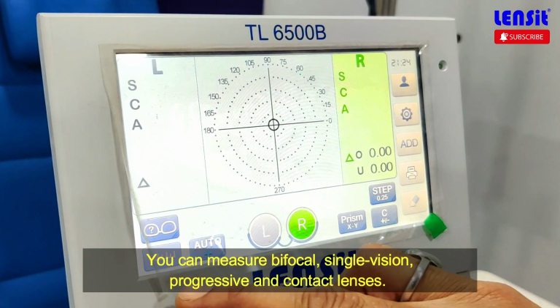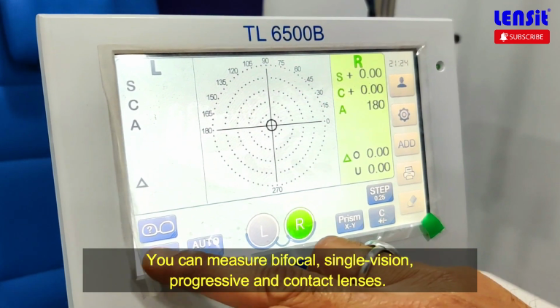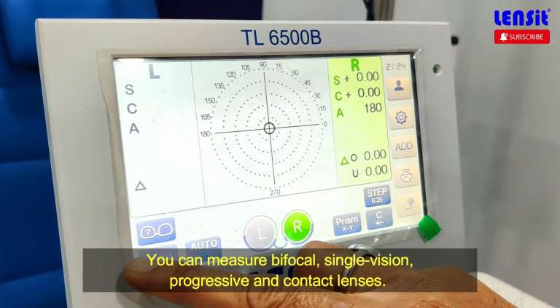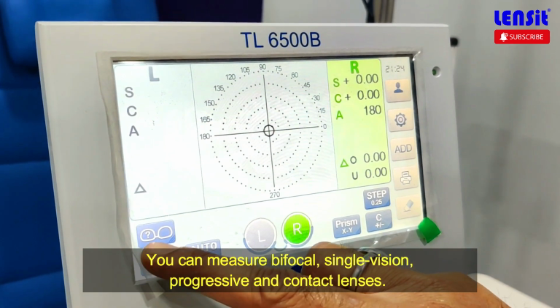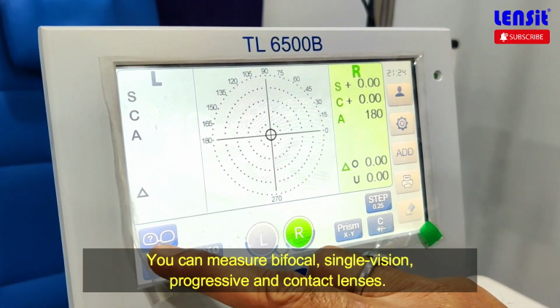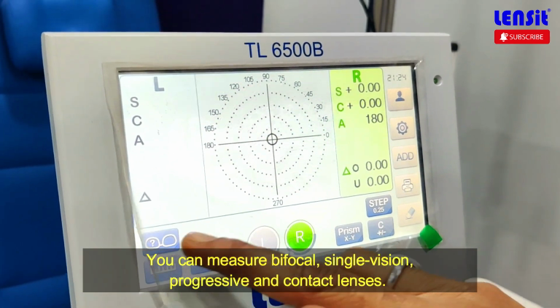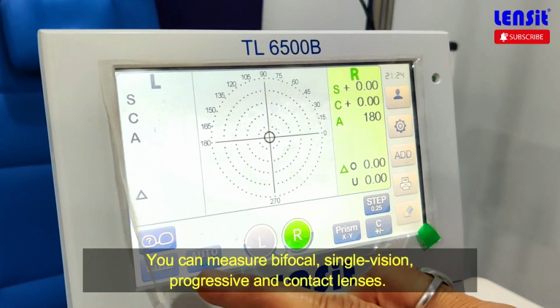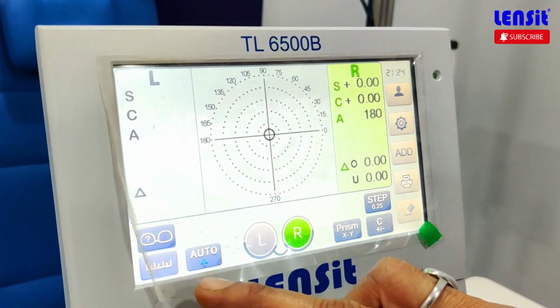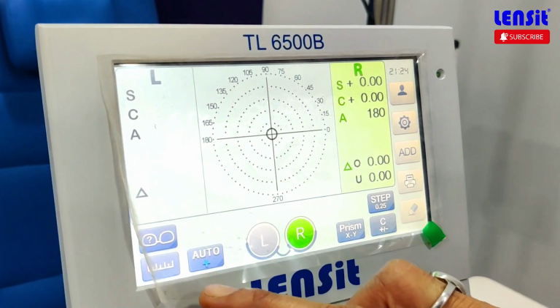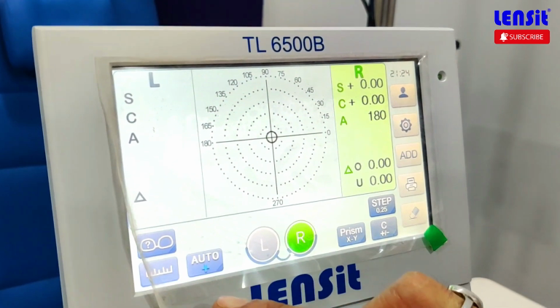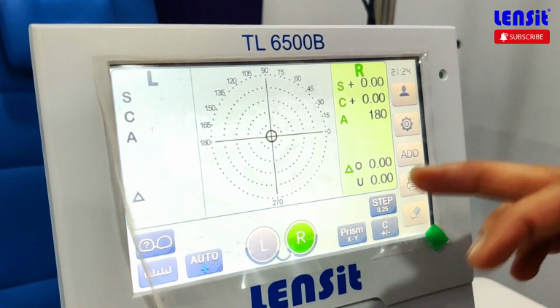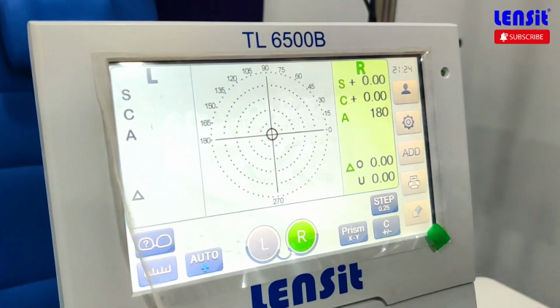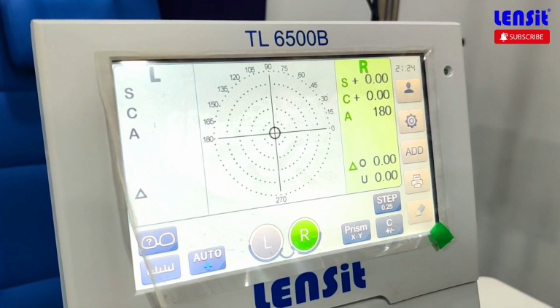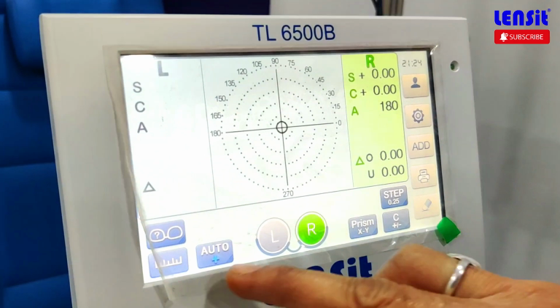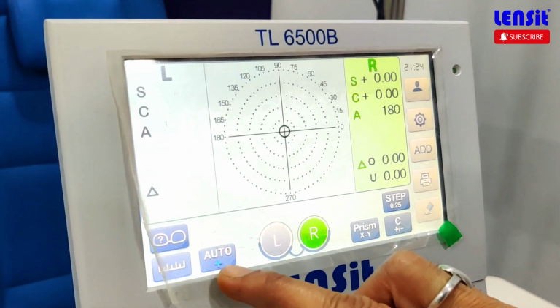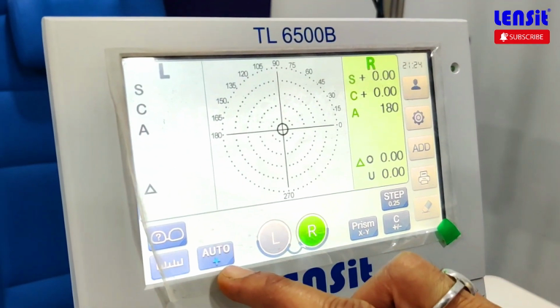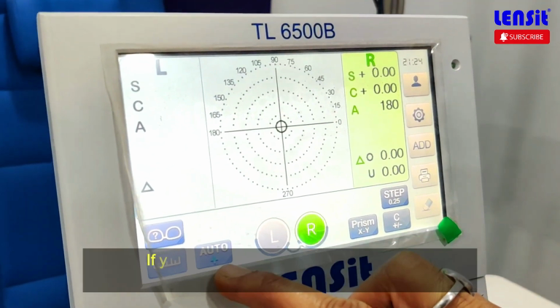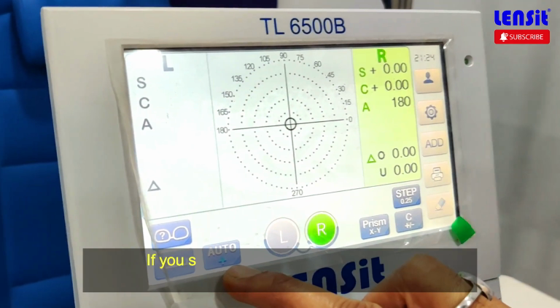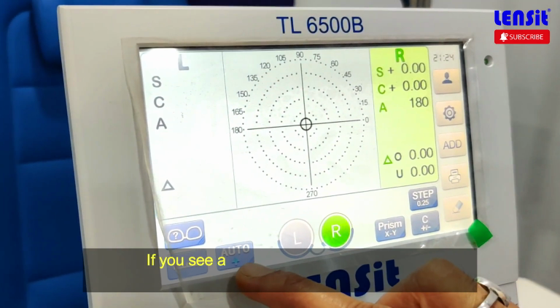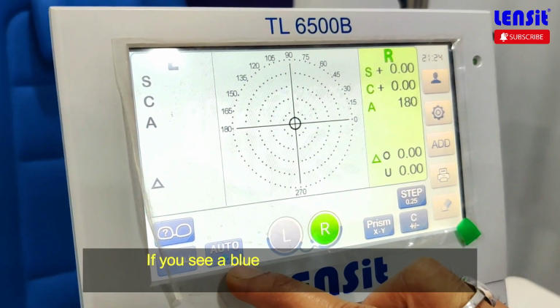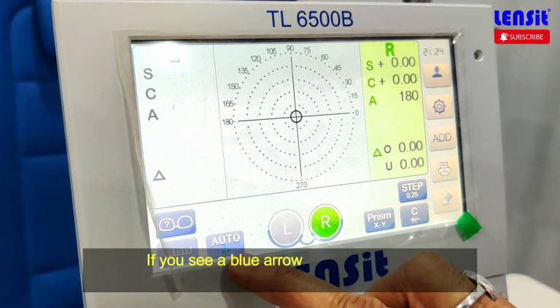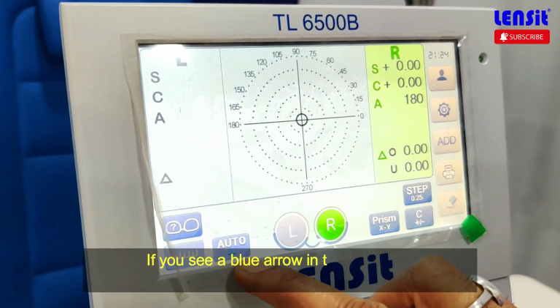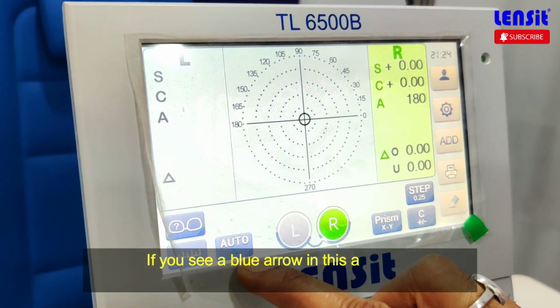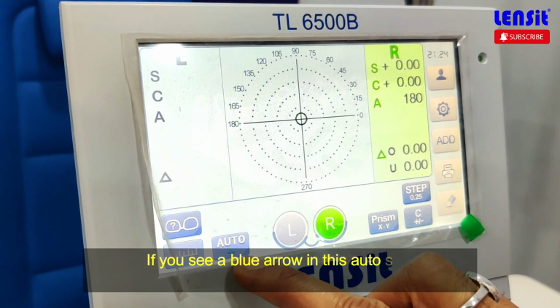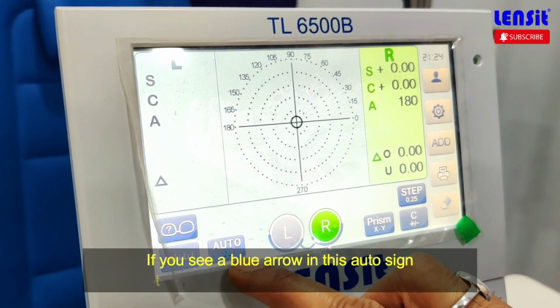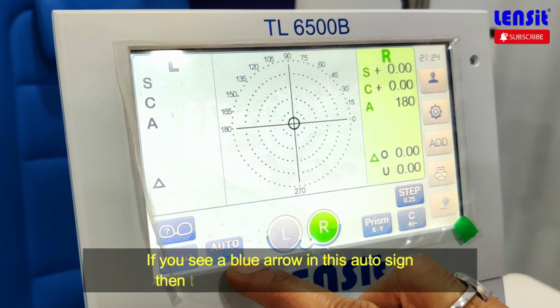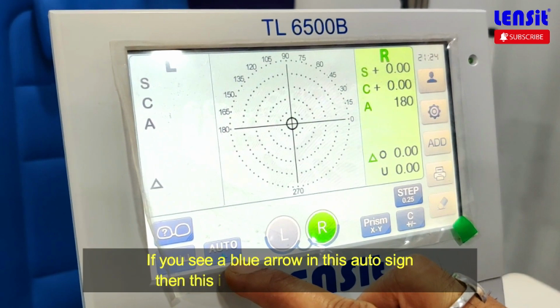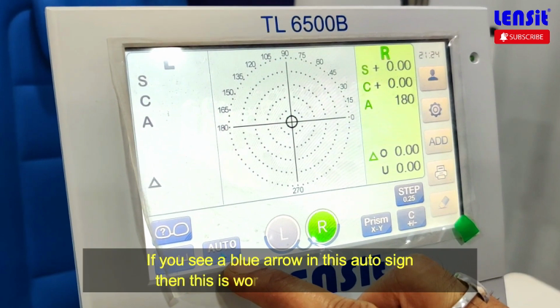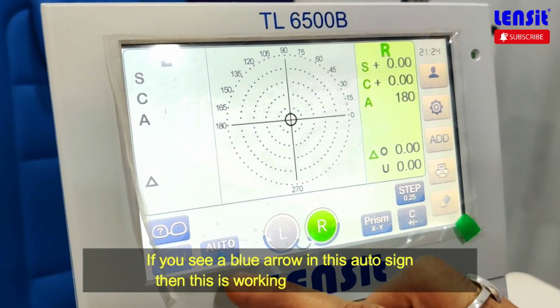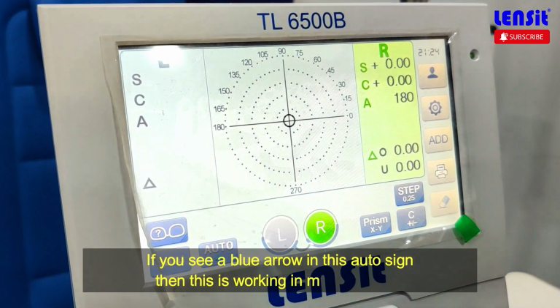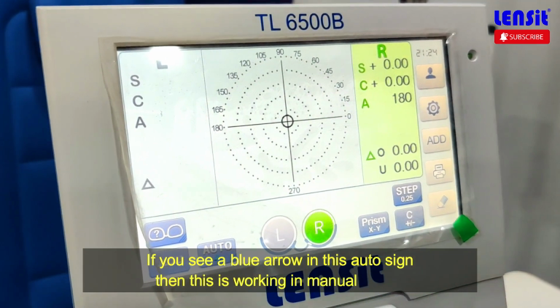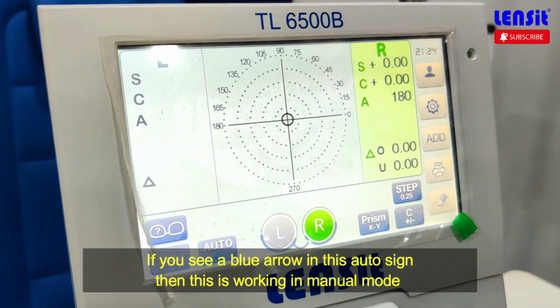Then you have a question mark again — this is for single vision. After this, you have auto plus. This is the blue mode. This is your manual mode. The identity mode is the same — you have to turn the glass.